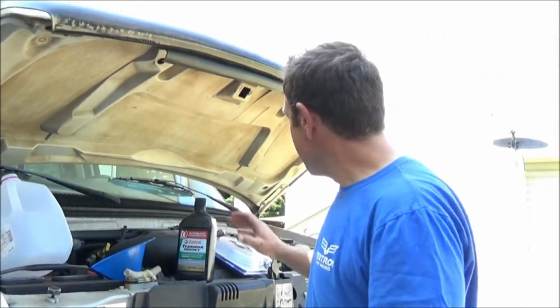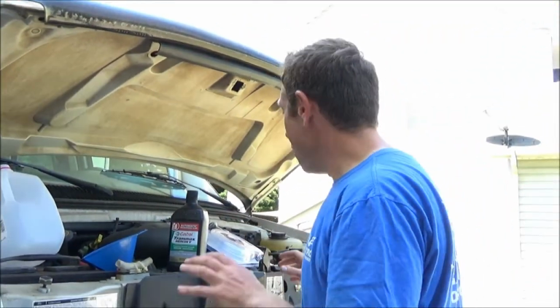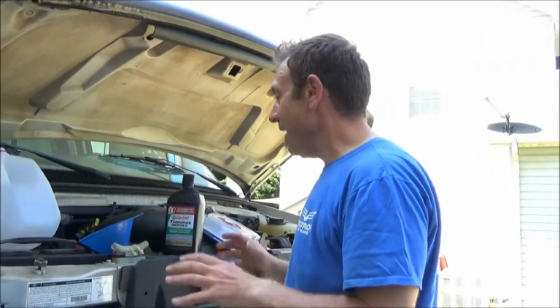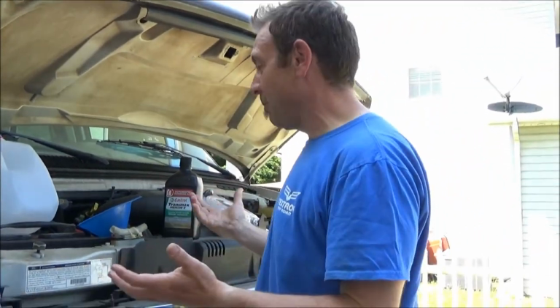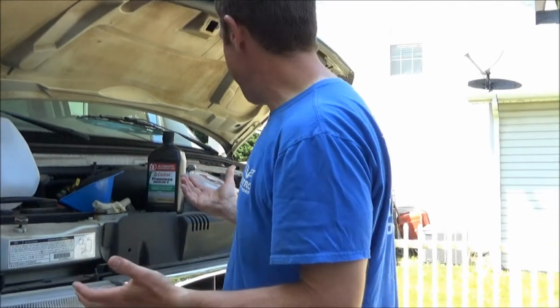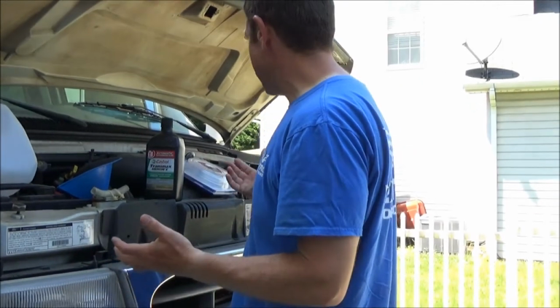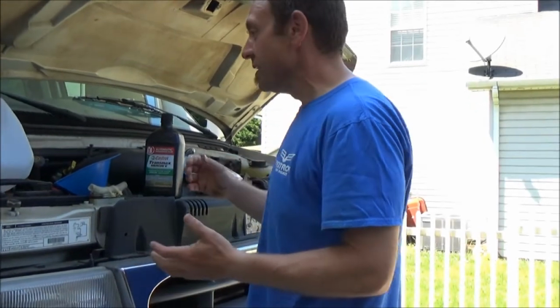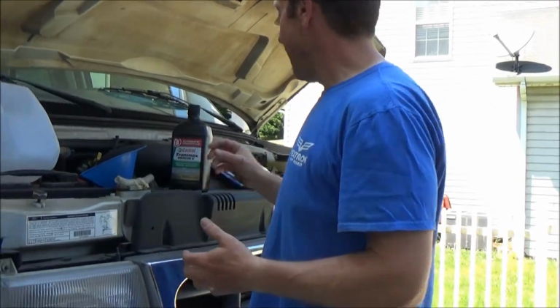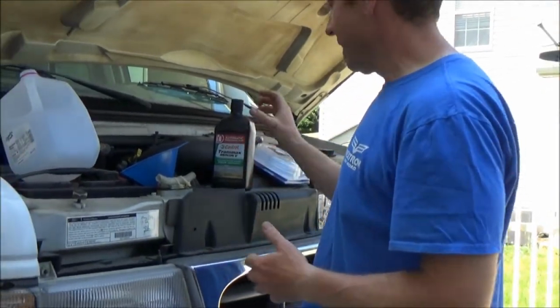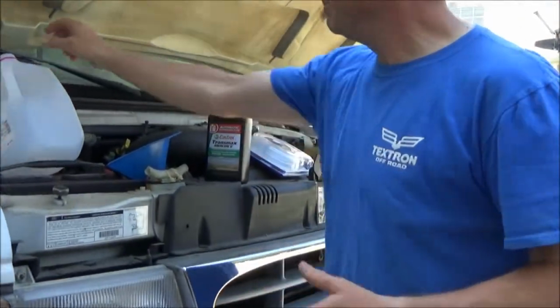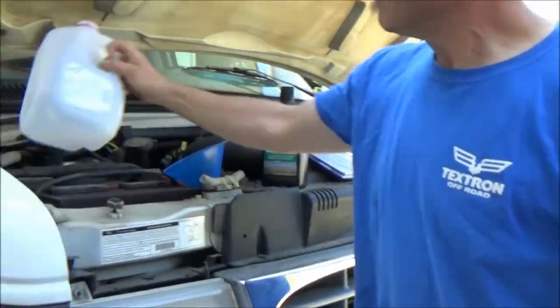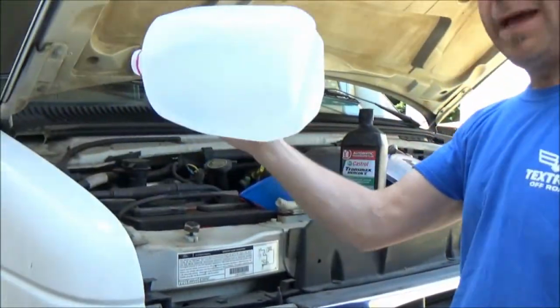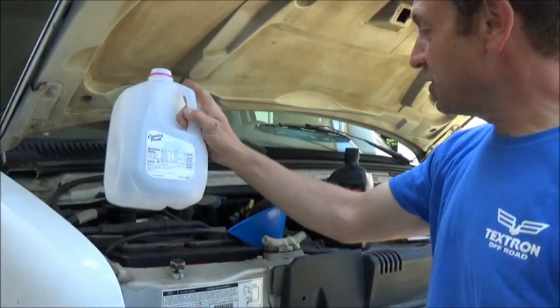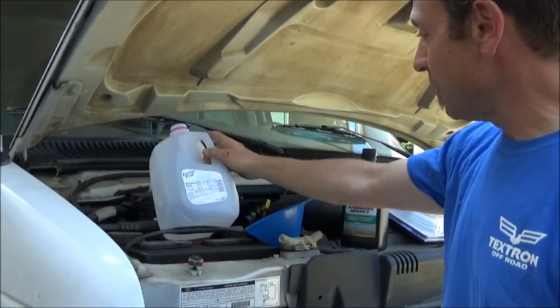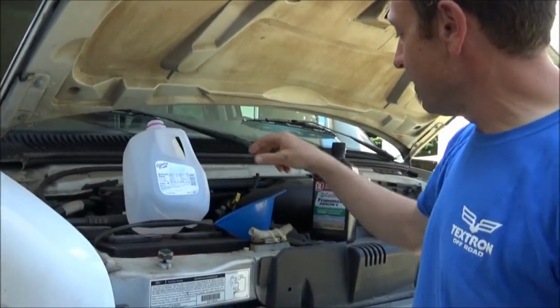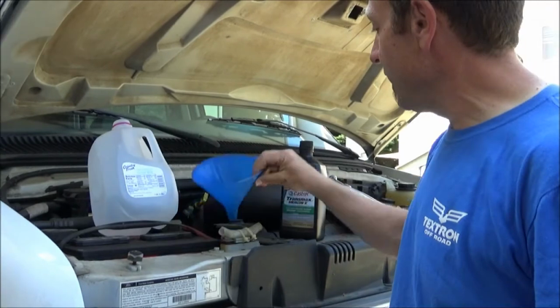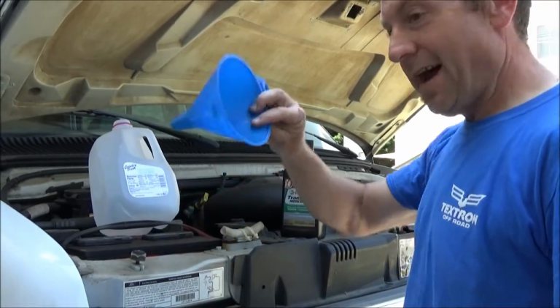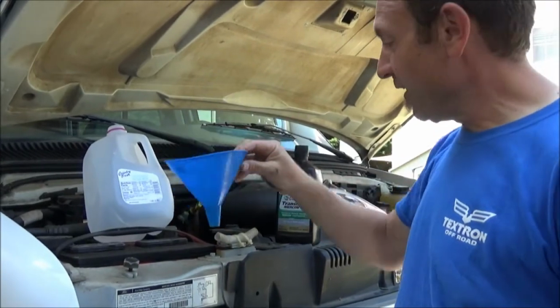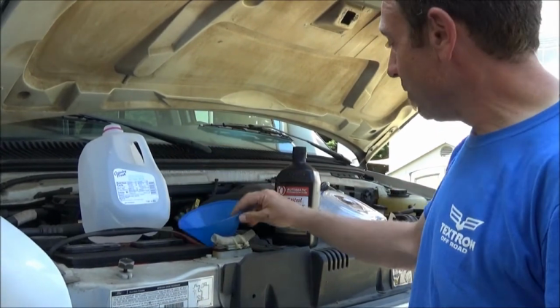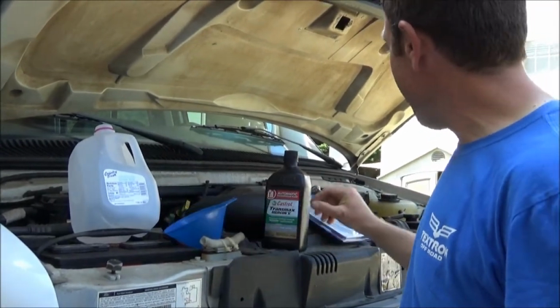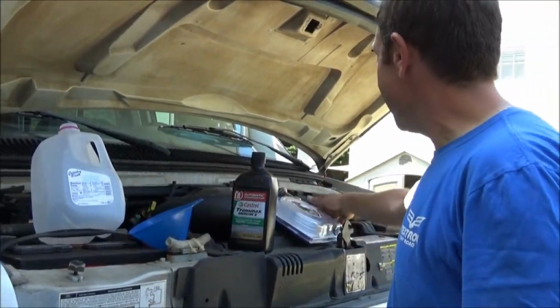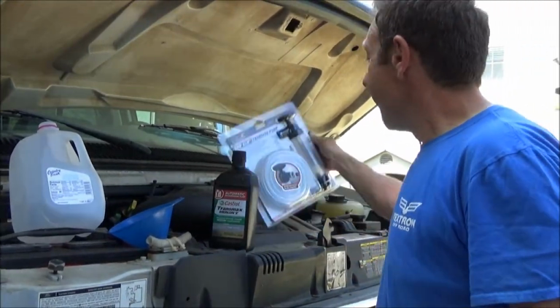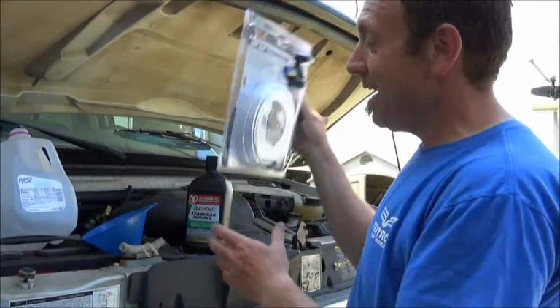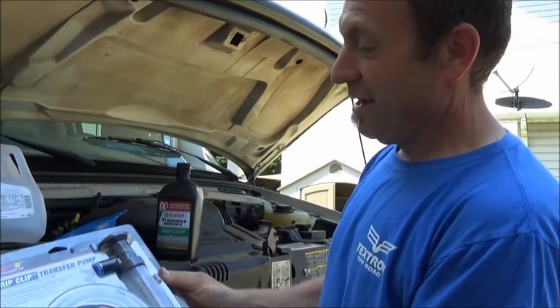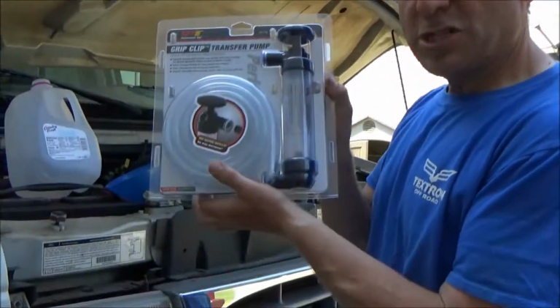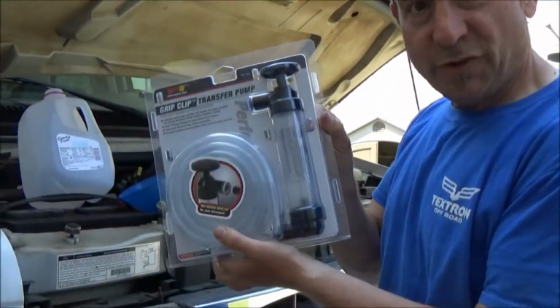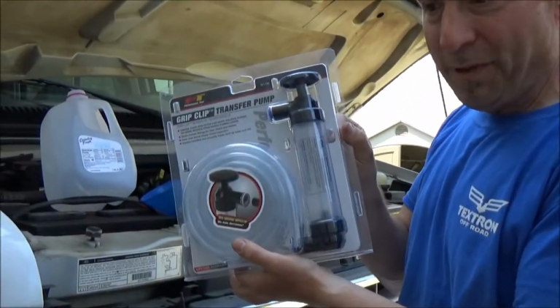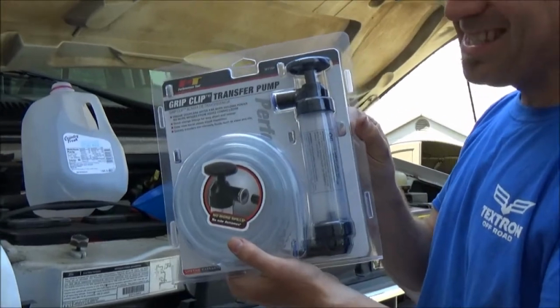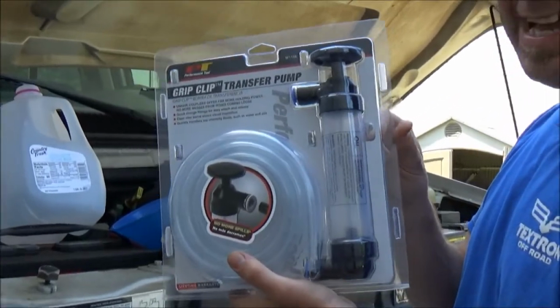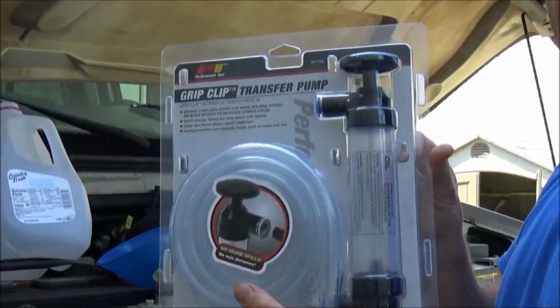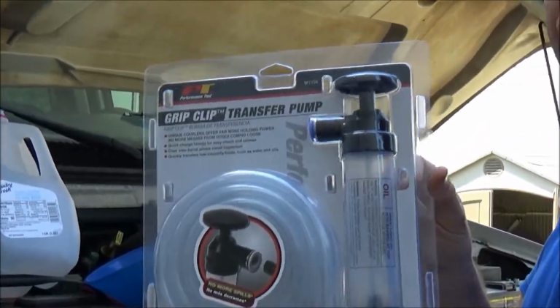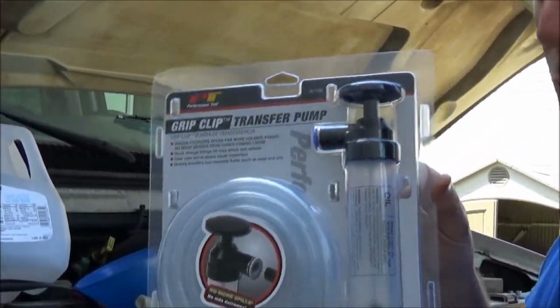So what we've got here is just a couple of really basic tools. I've got empty milk jugs so we can put the dirty fluid in. I've got a funnel to help us get it back in. I have a transfer pump — this thing is worth its weight in gold.